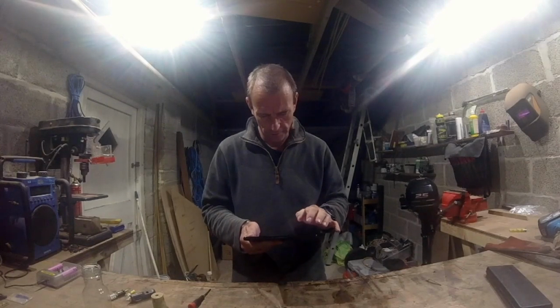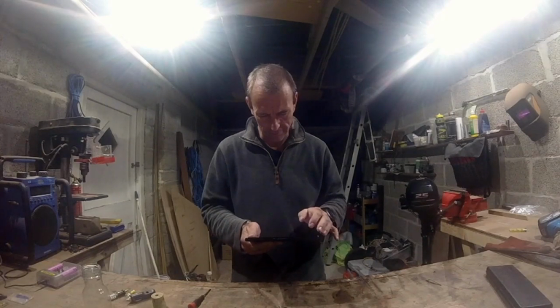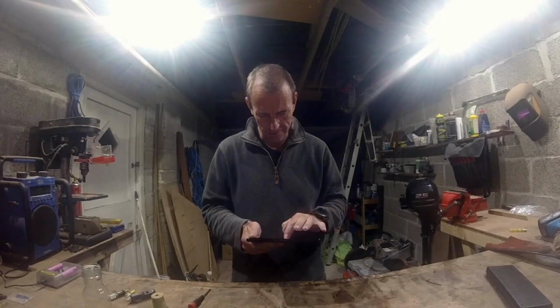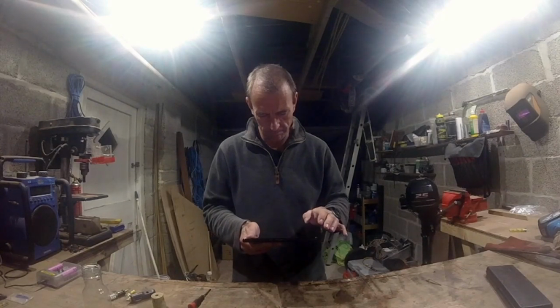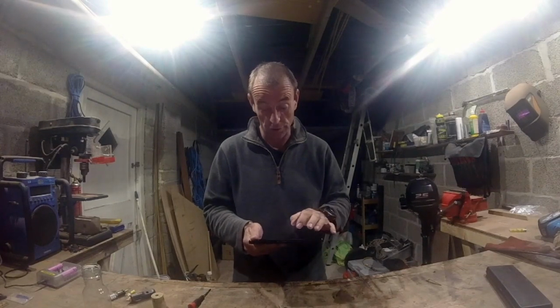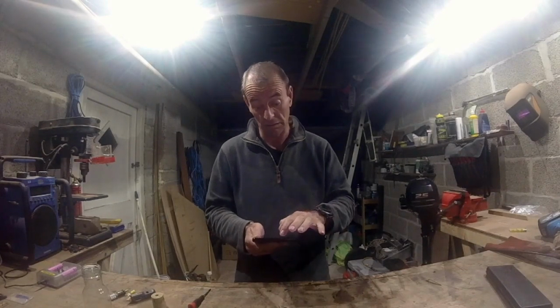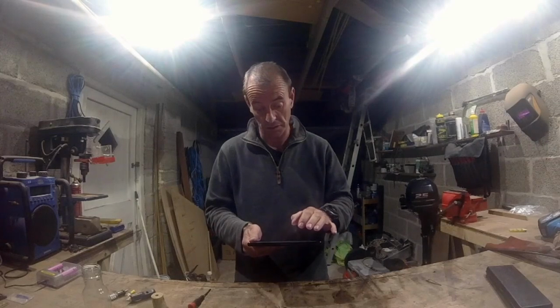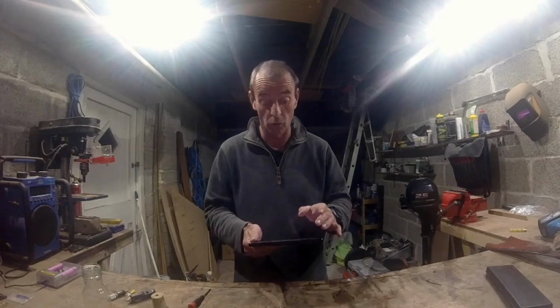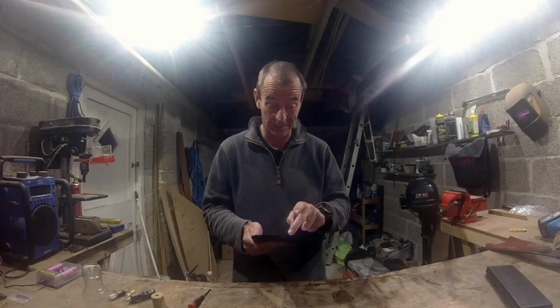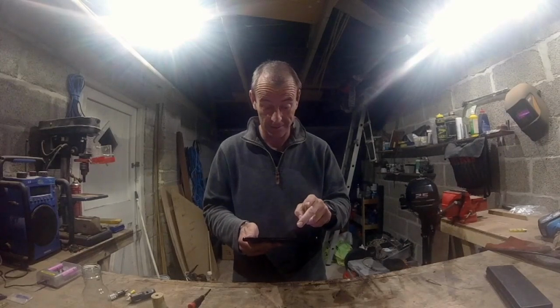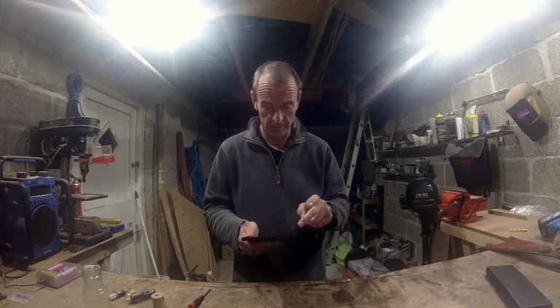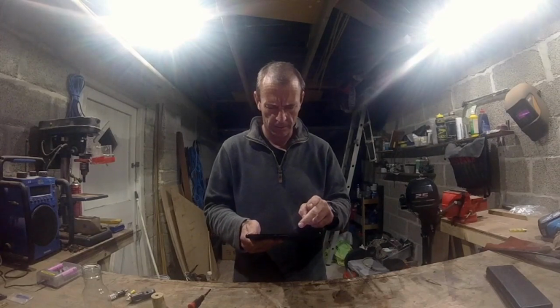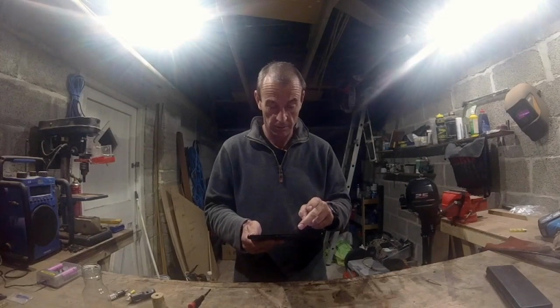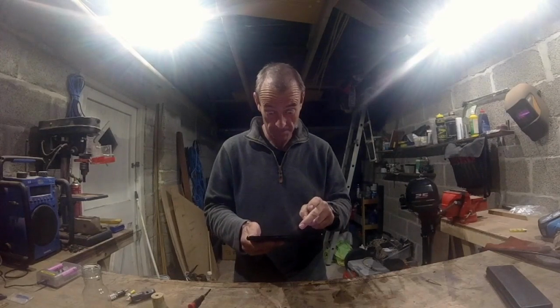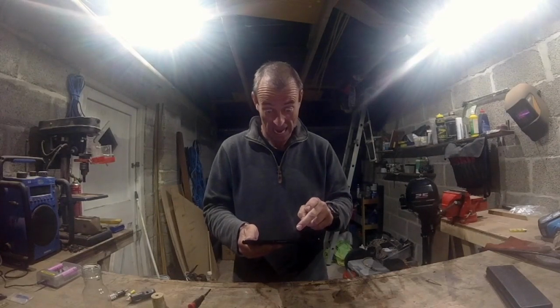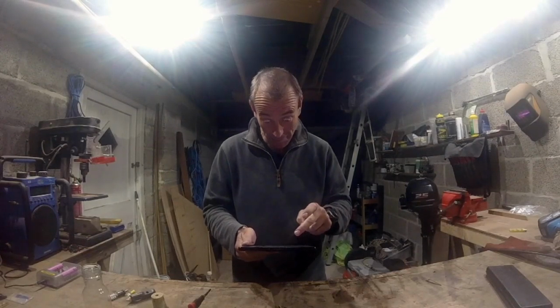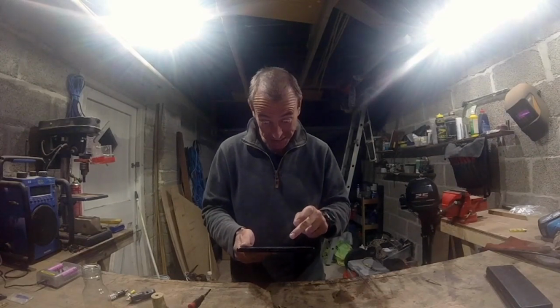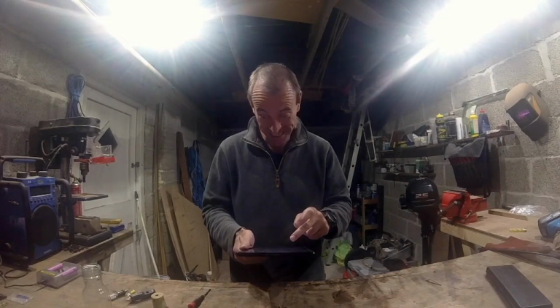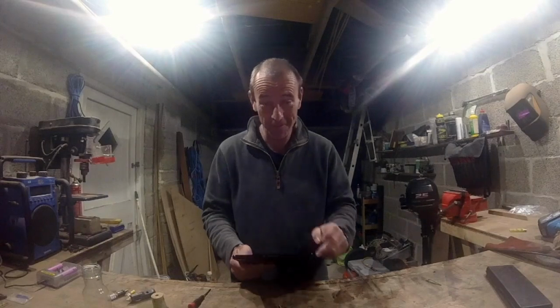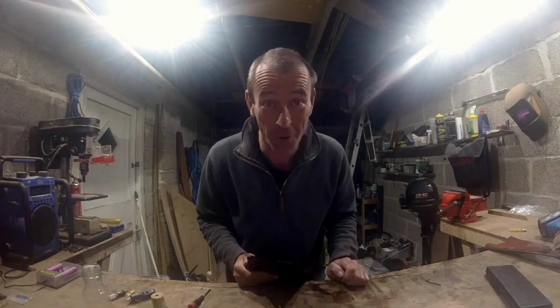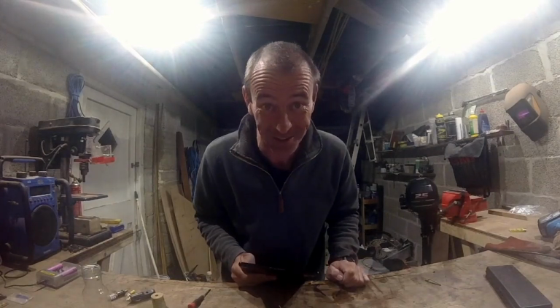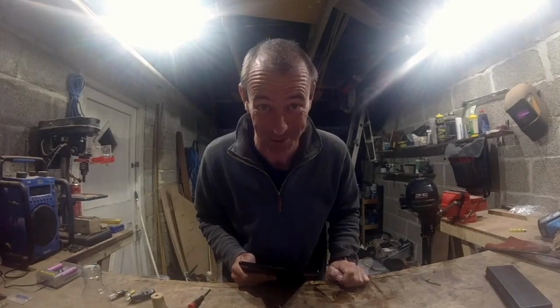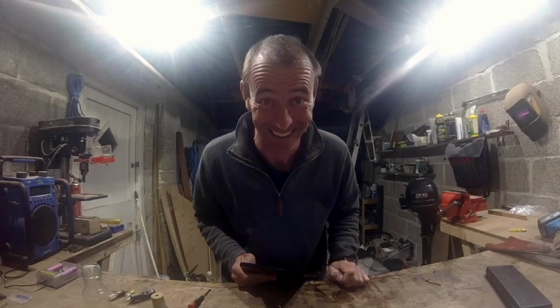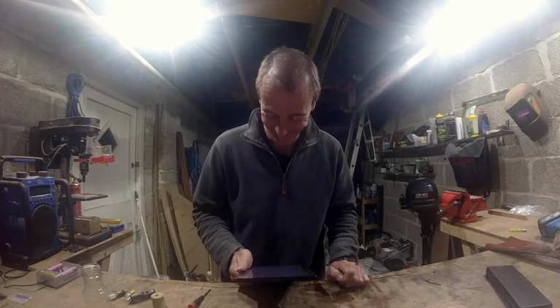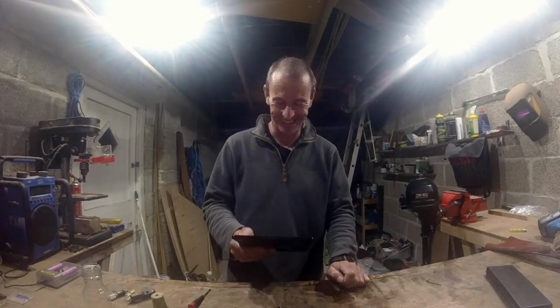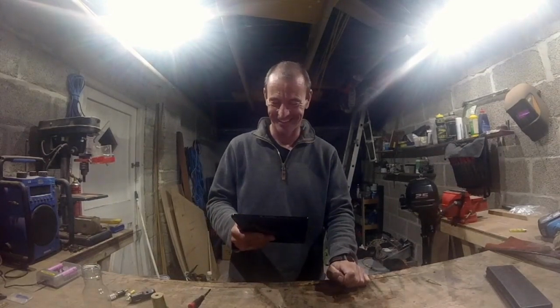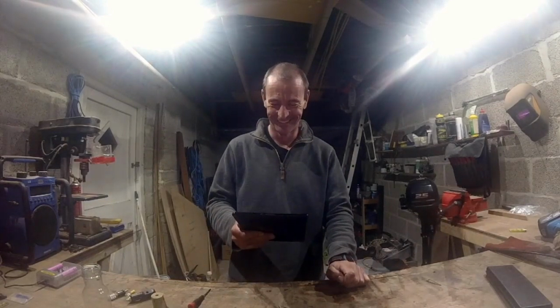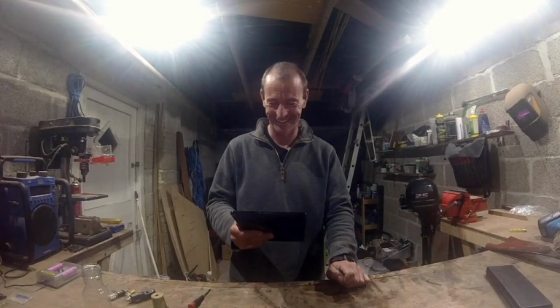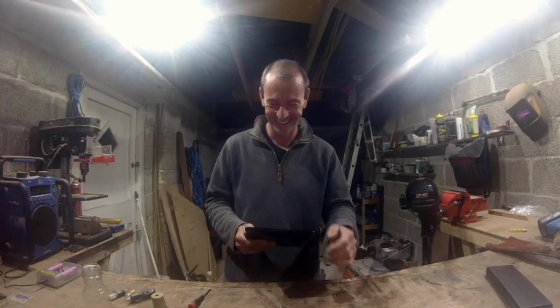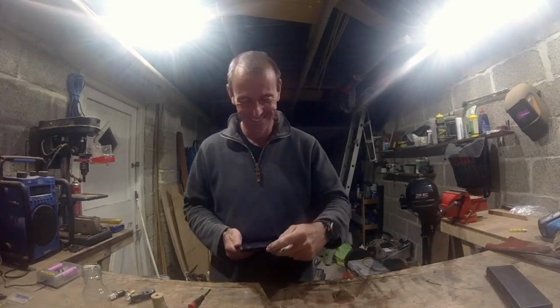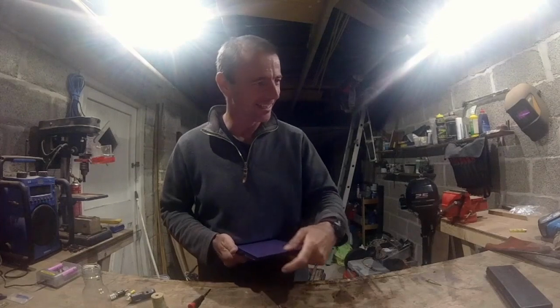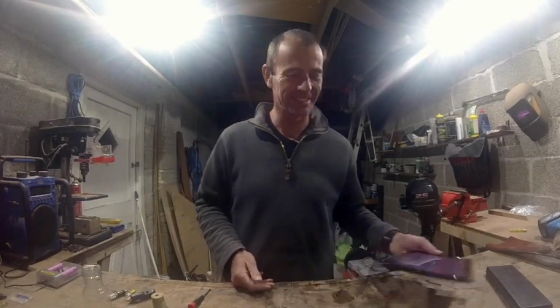LED, hoistable — that's good isn't it? Waterproof, yes. How much? 400 quid! Oh dear oh dear... get fucked.